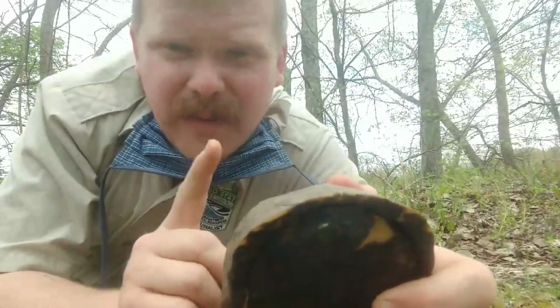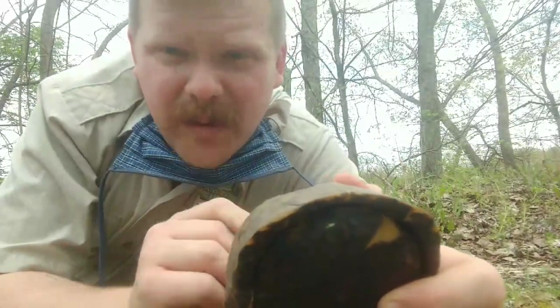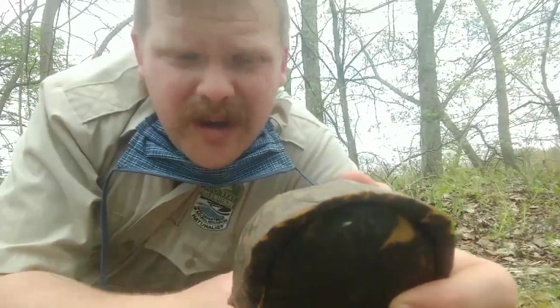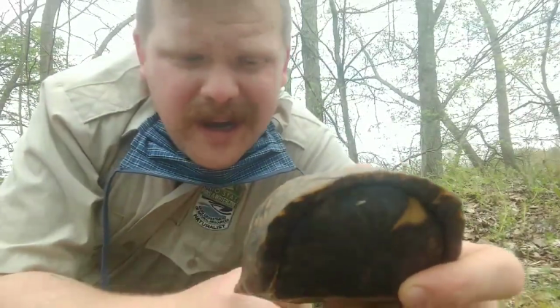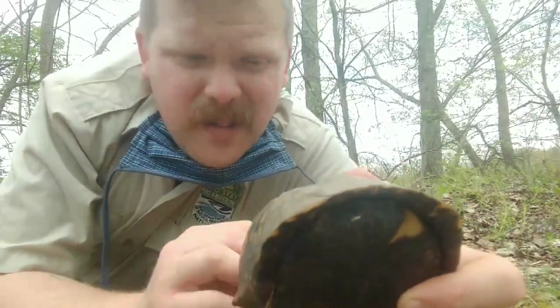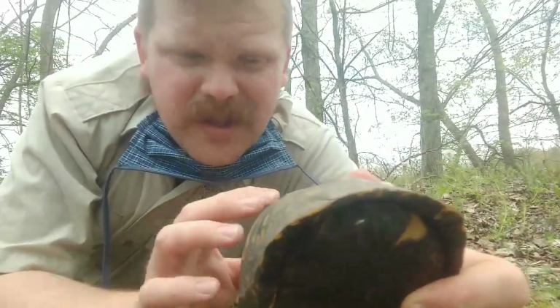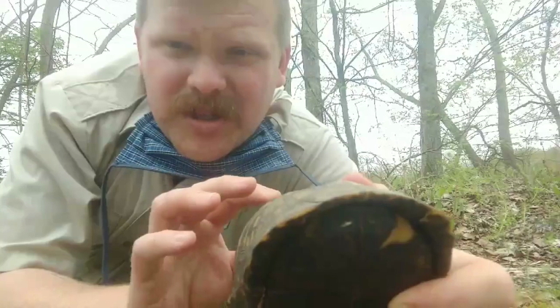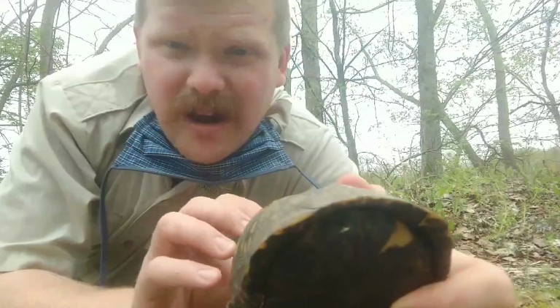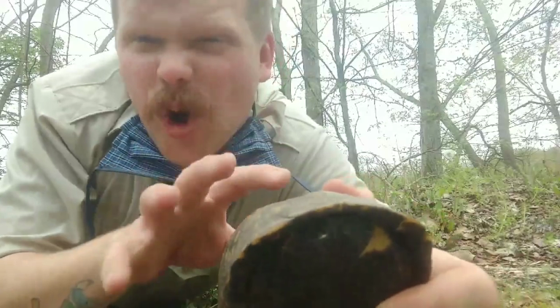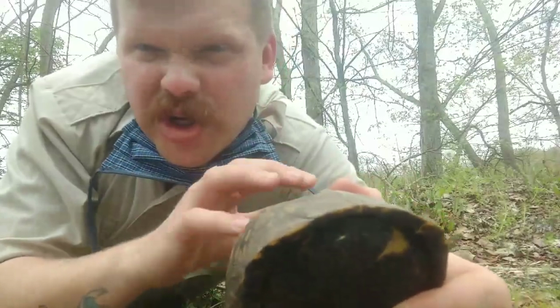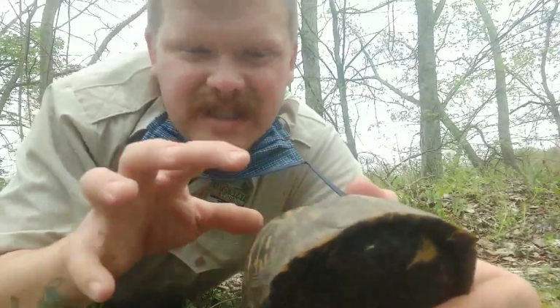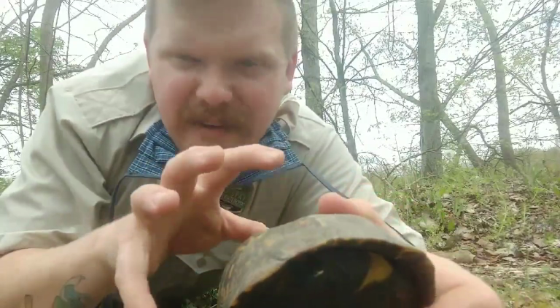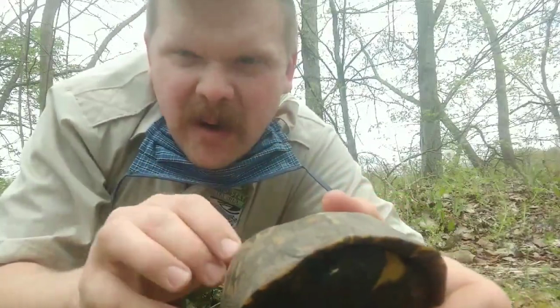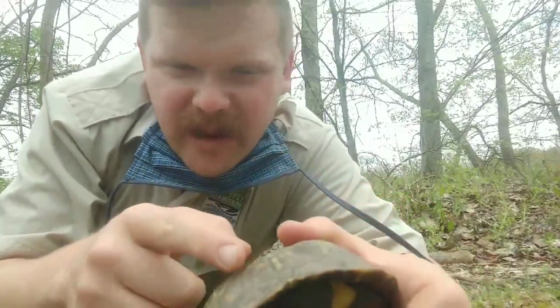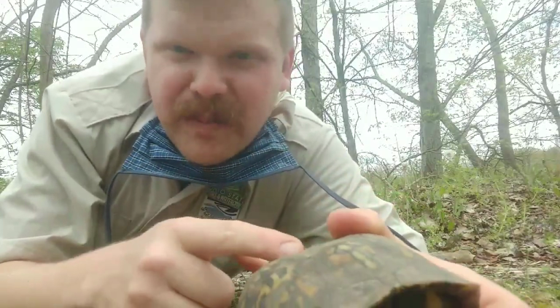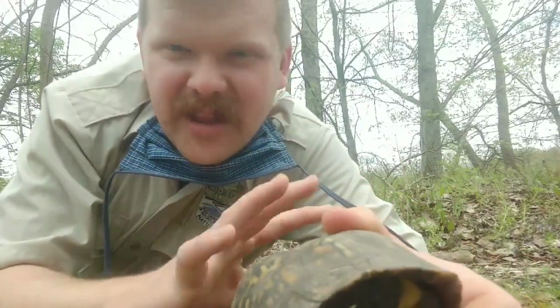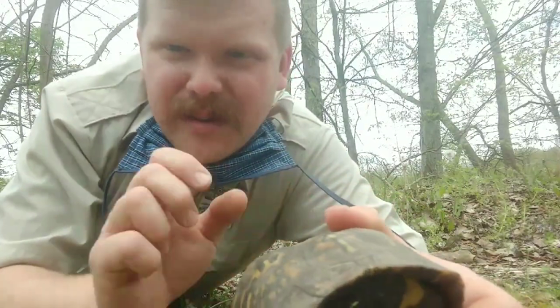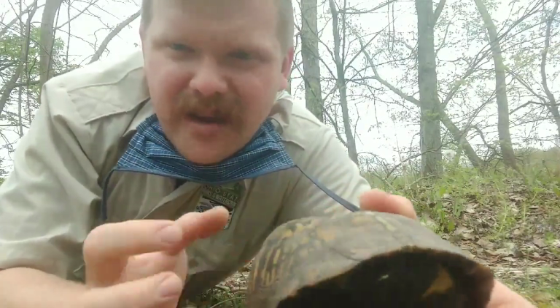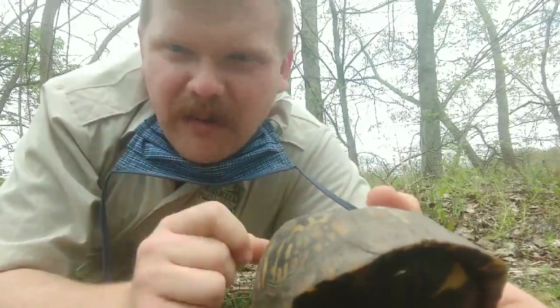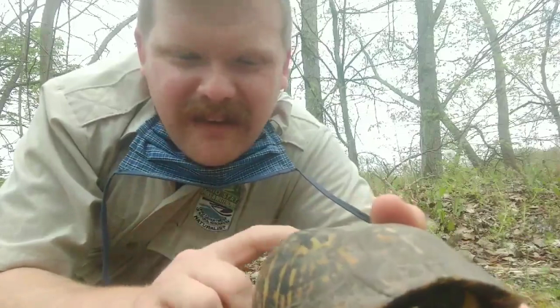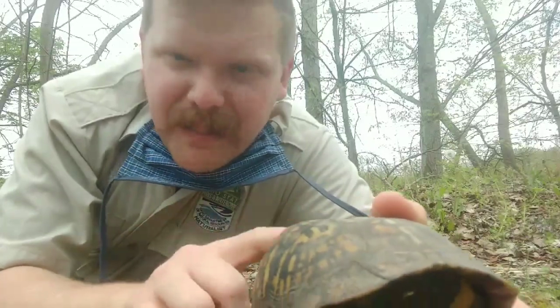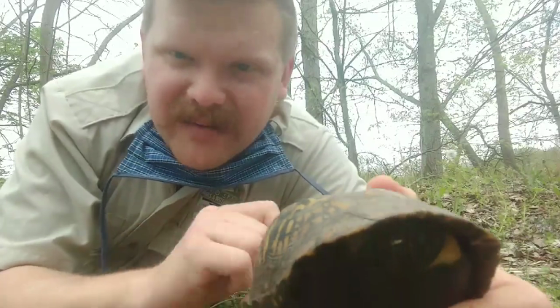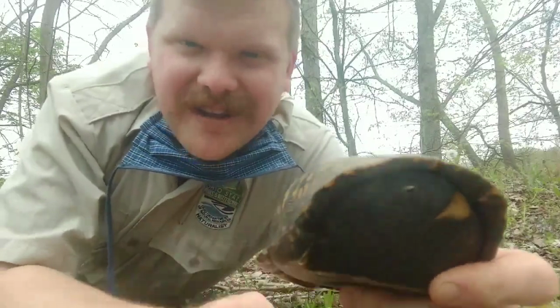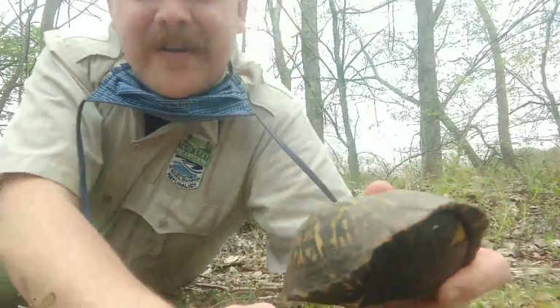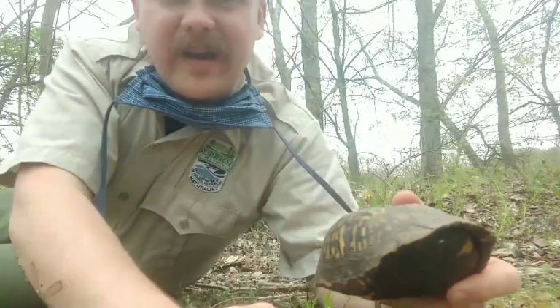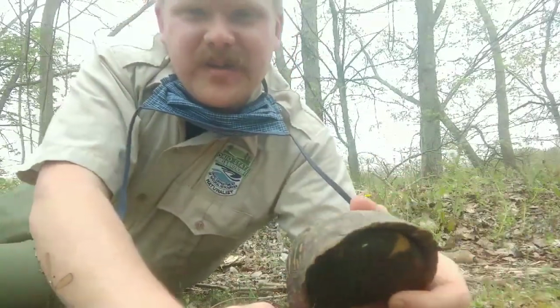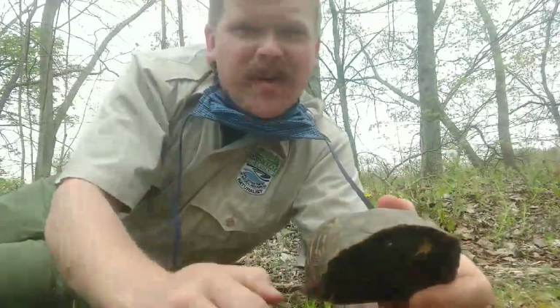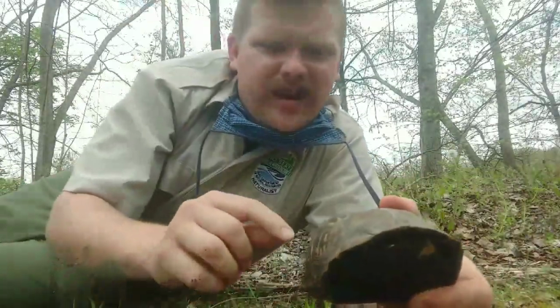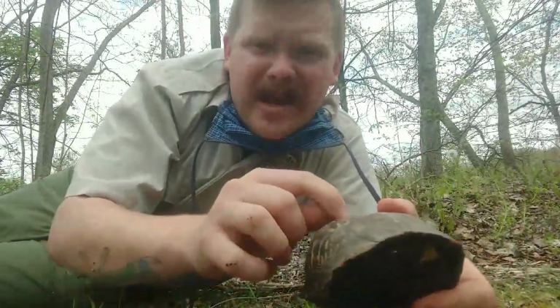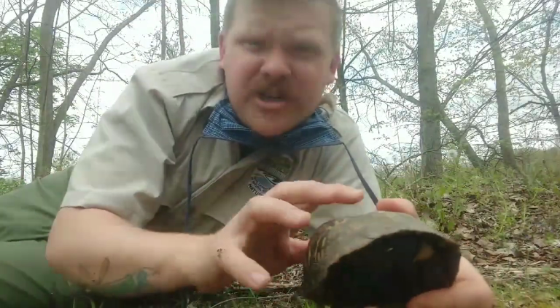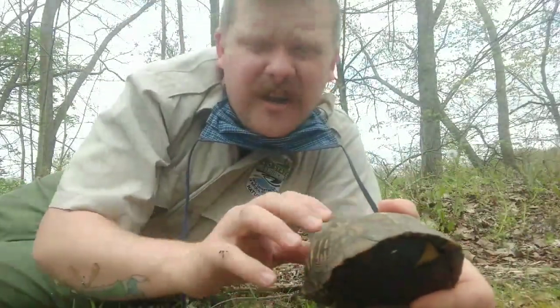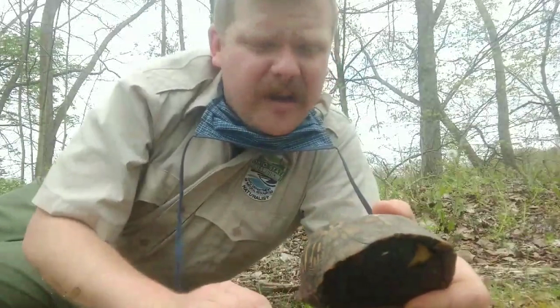You have to remember that box turtles are their shell — it's a living part of them. Their spine, their ribs, their pelvis — everything is part of the shell. So it's important that you don't damage the shell in any way.